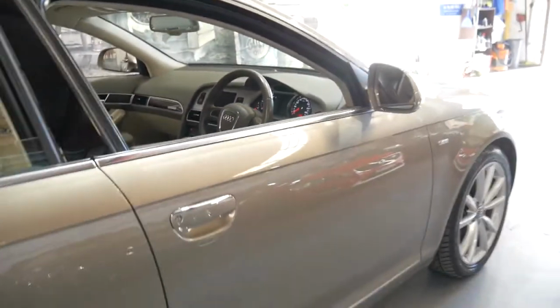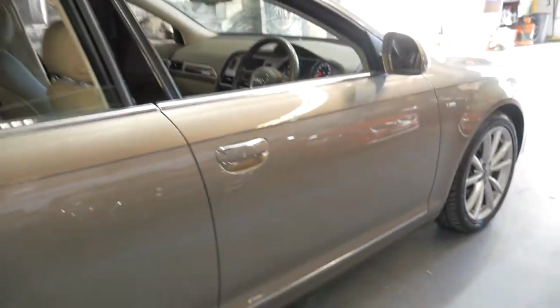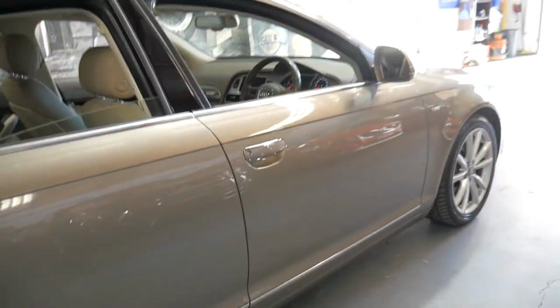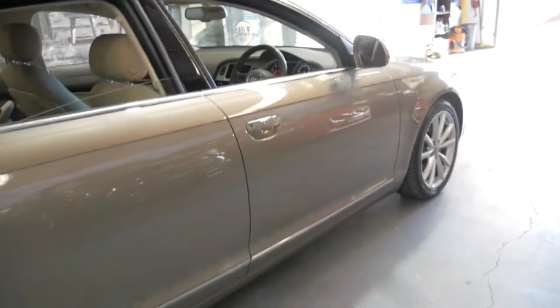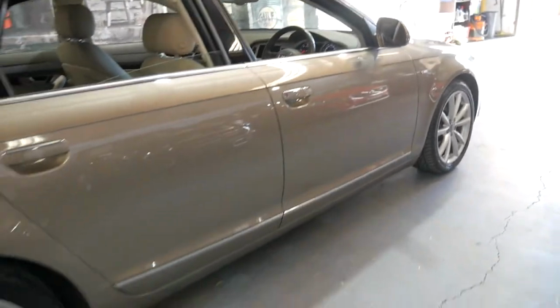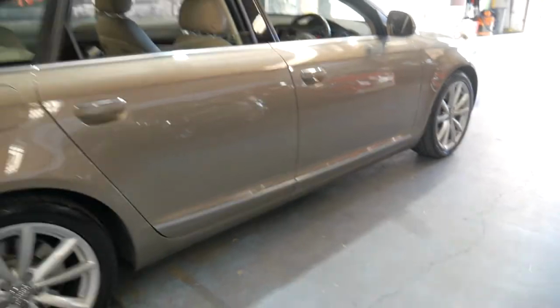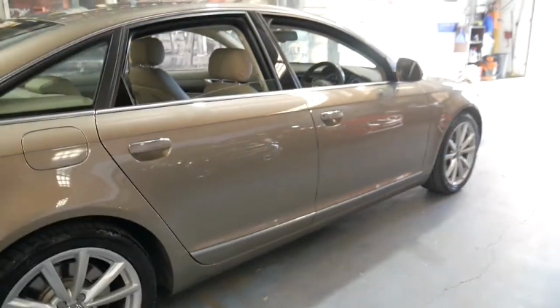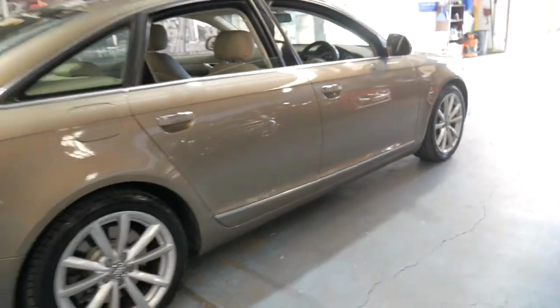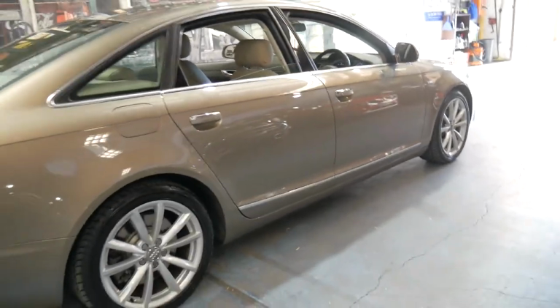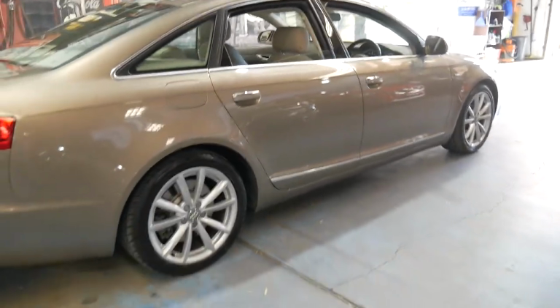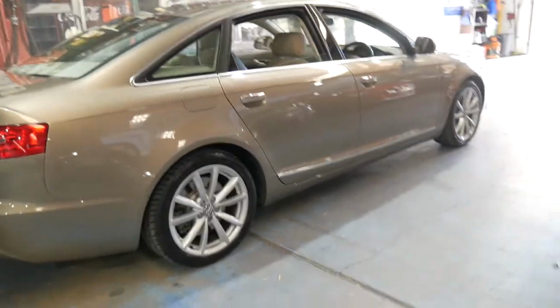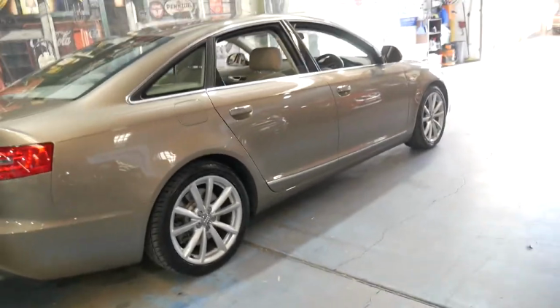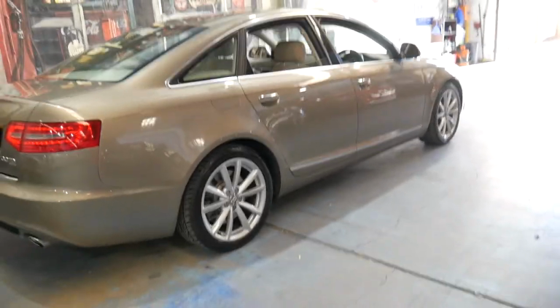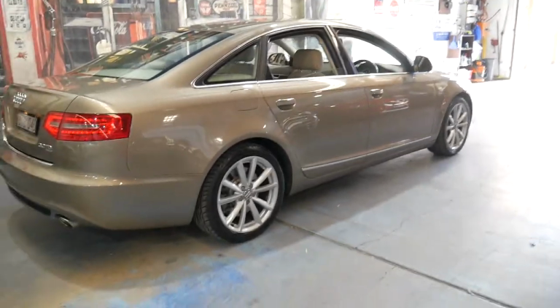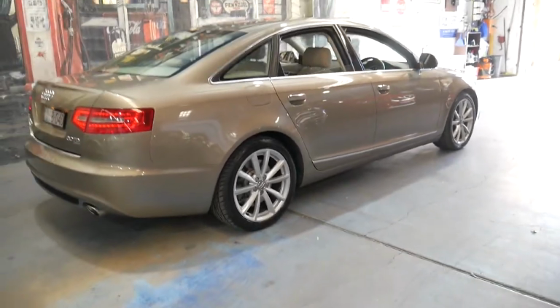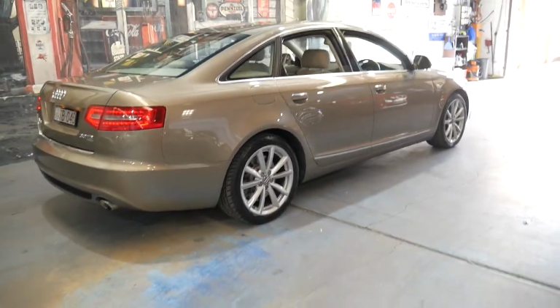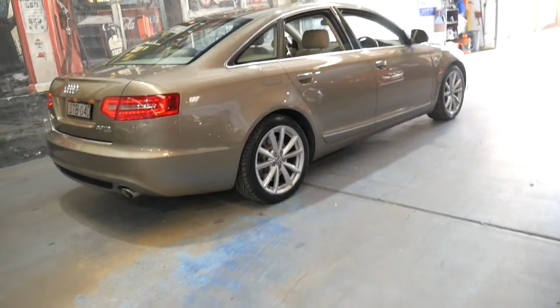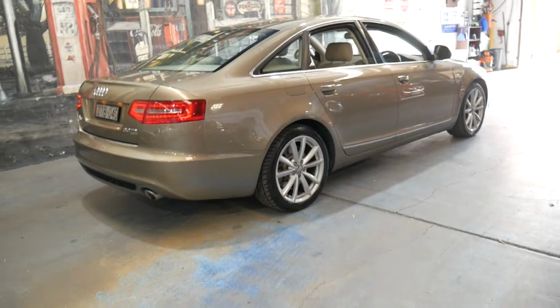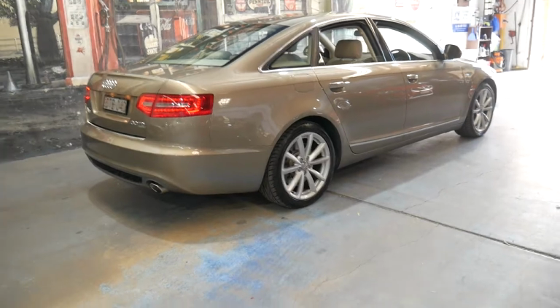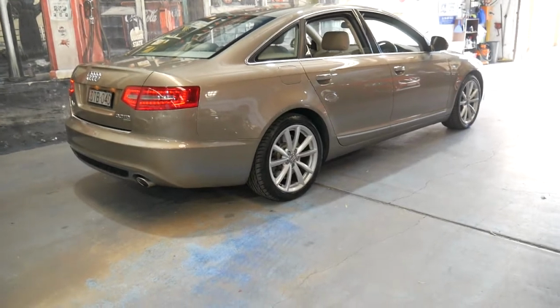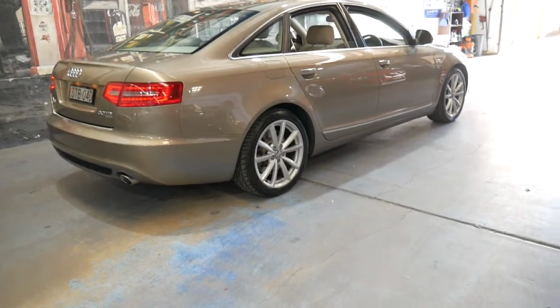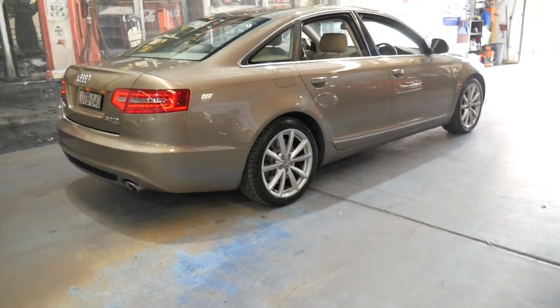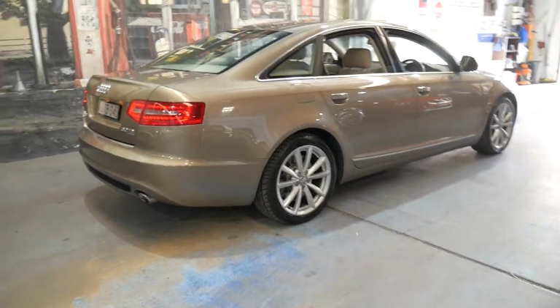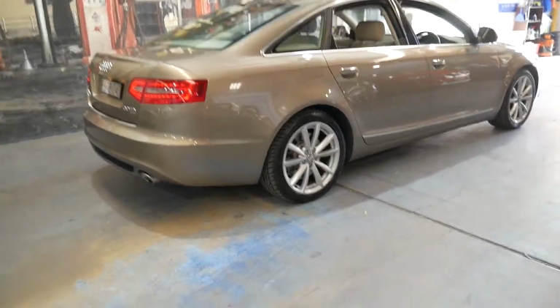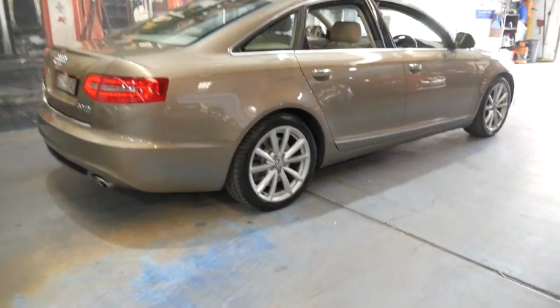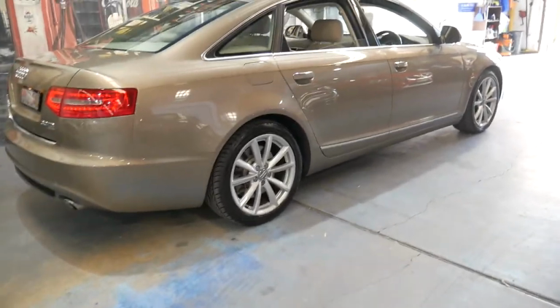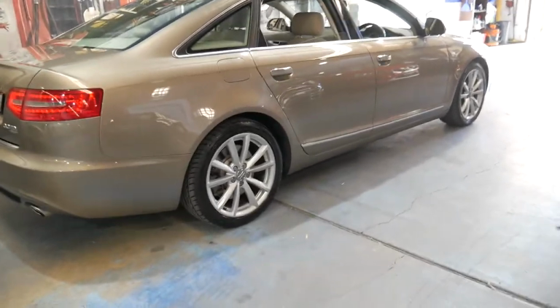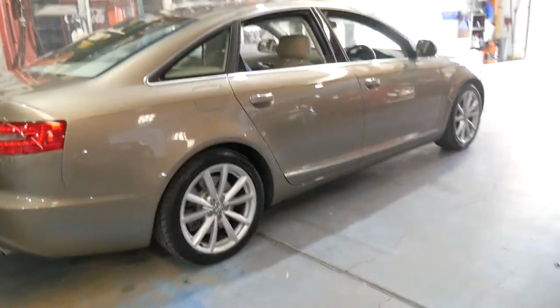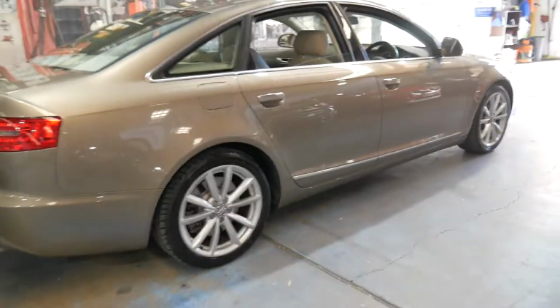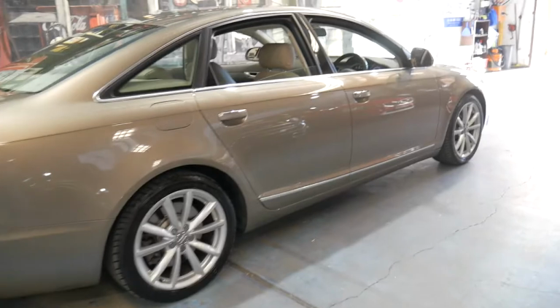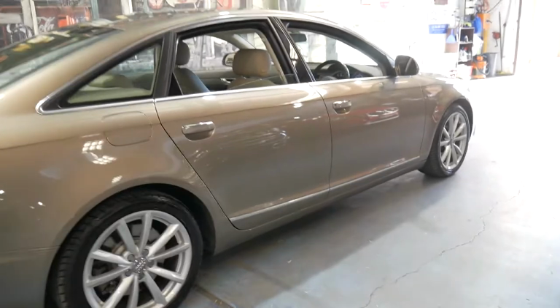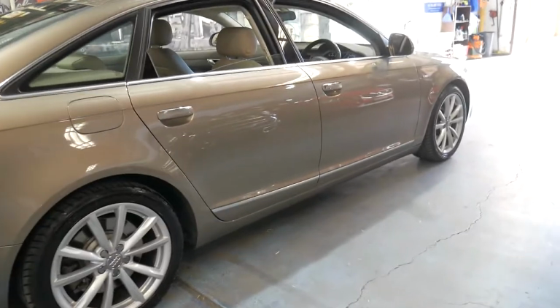Thanks so much for watching. We are the Old Timer Centre located in Marrickville, 15 to 20 minutes from Sydney Airport. We can help you with finance. We specialise in European cars just like this one.